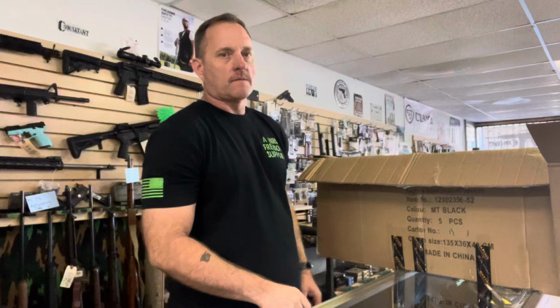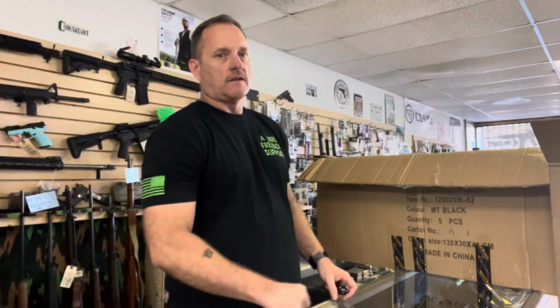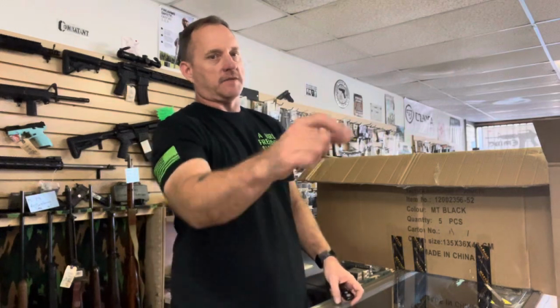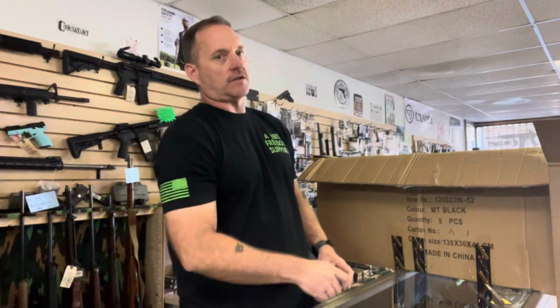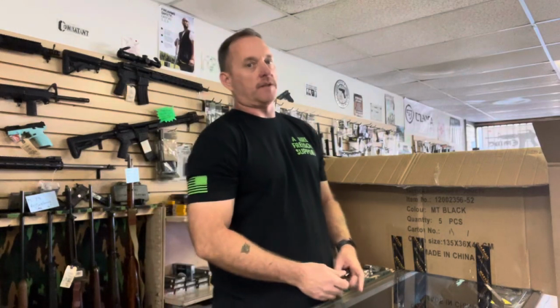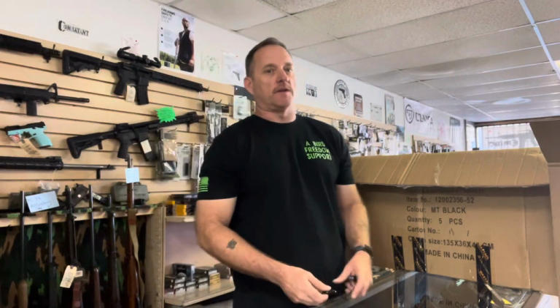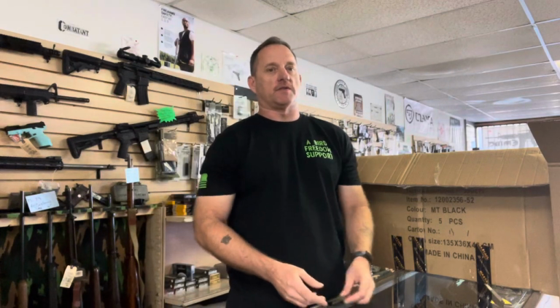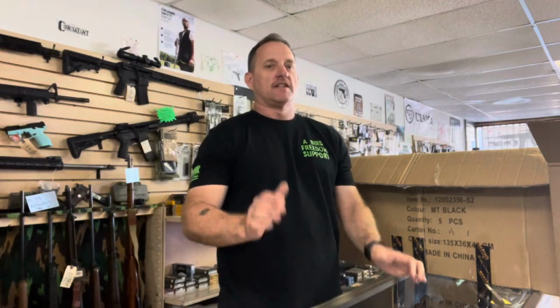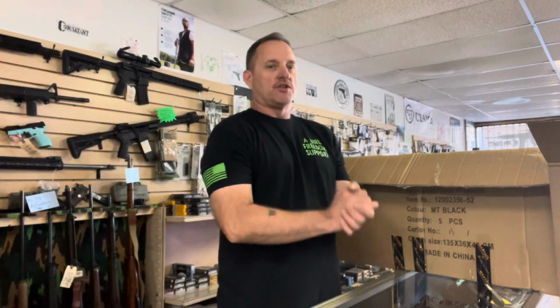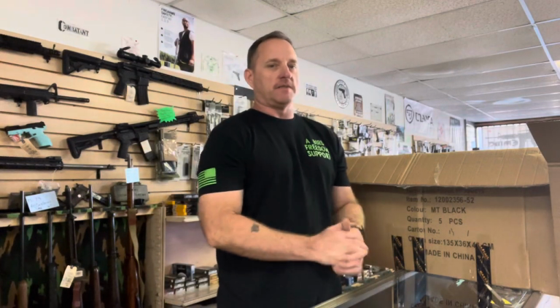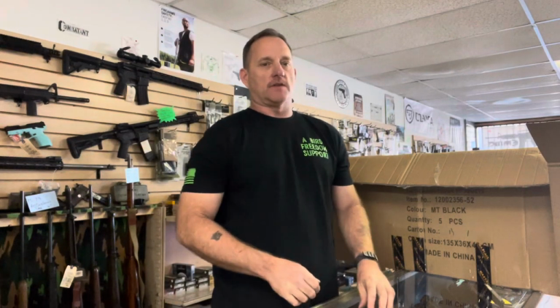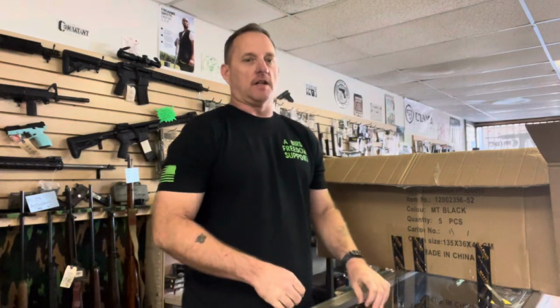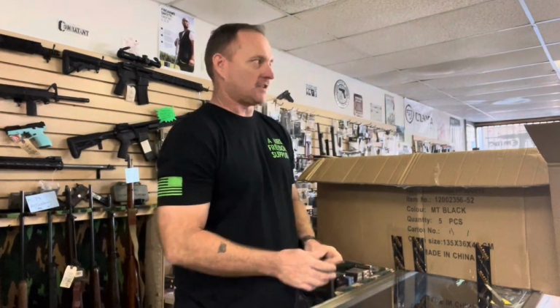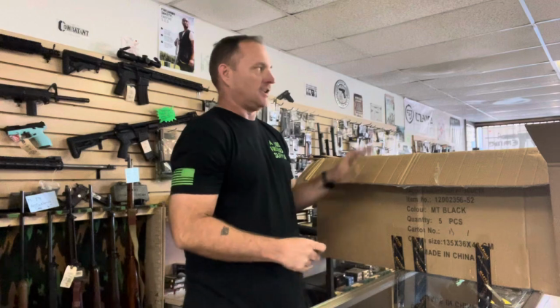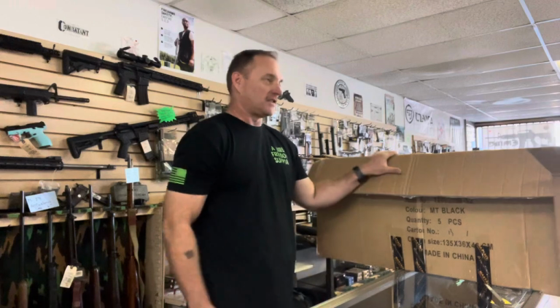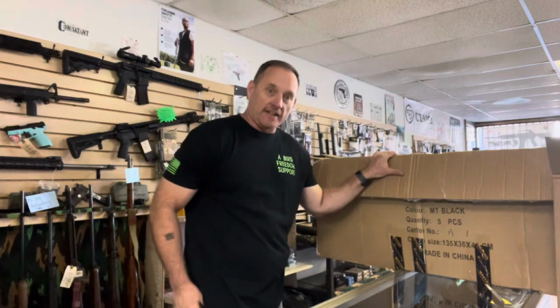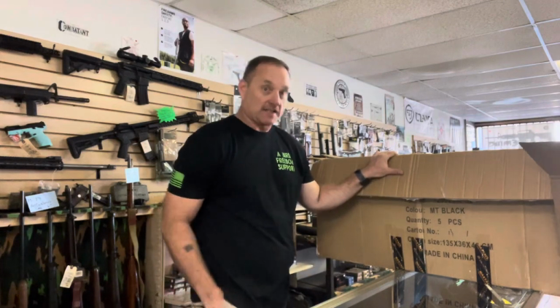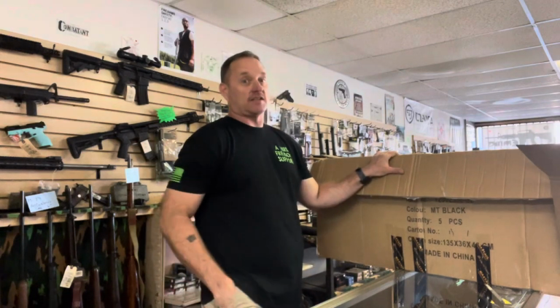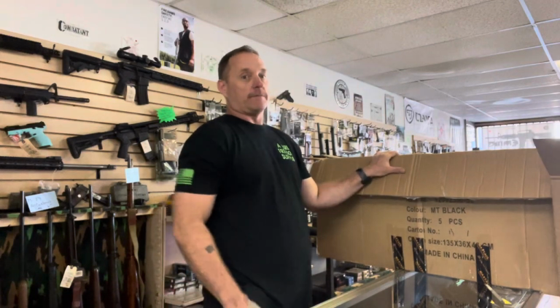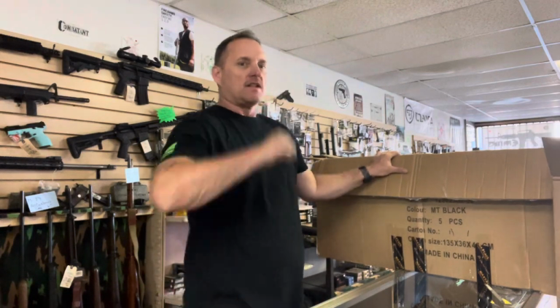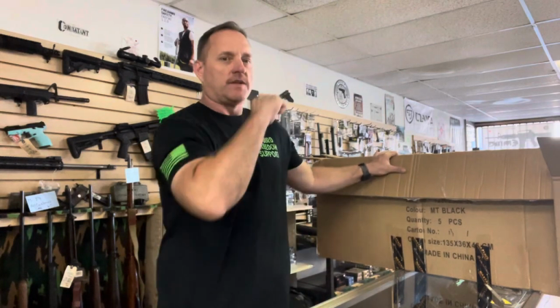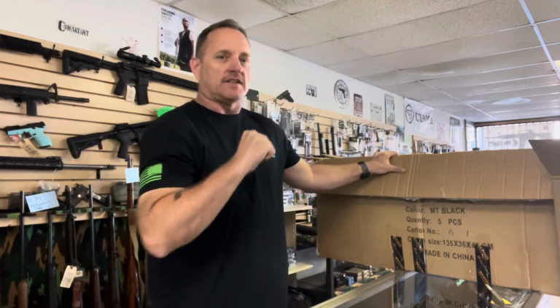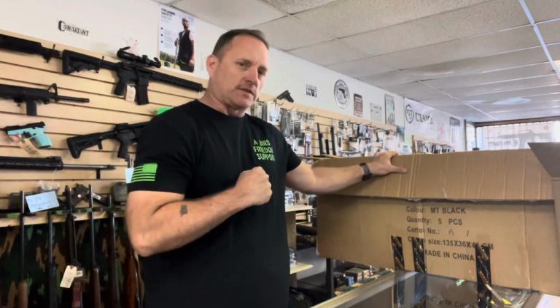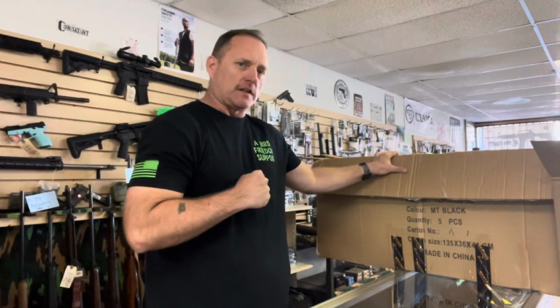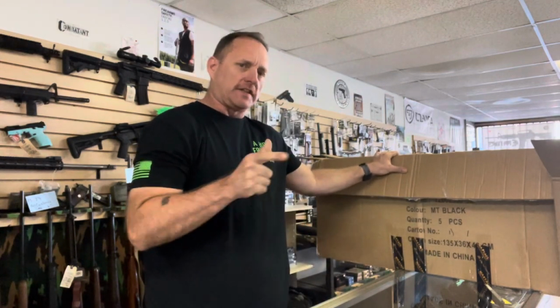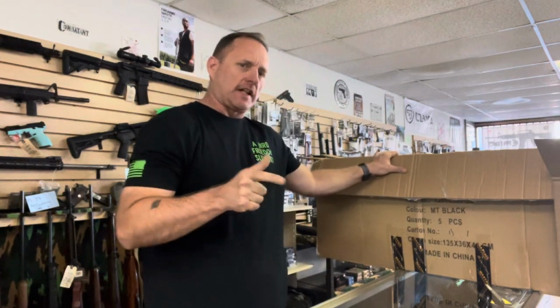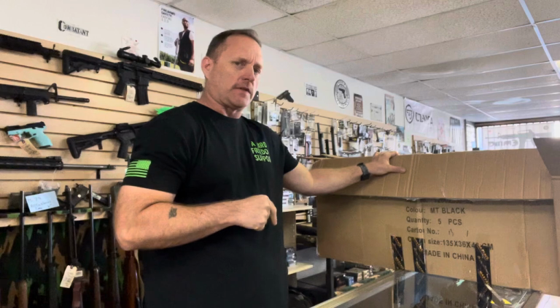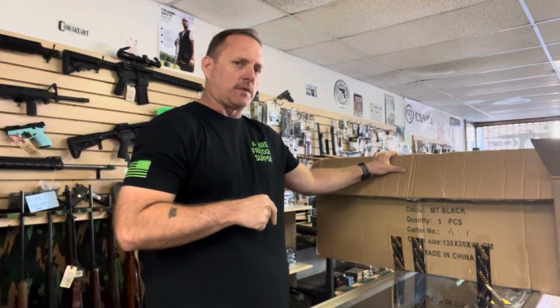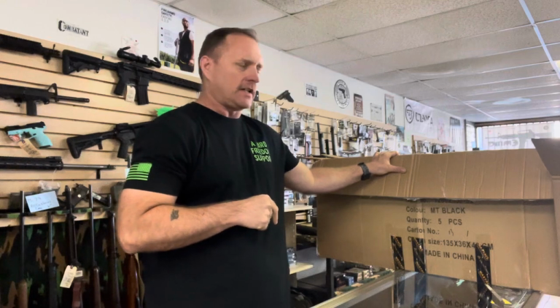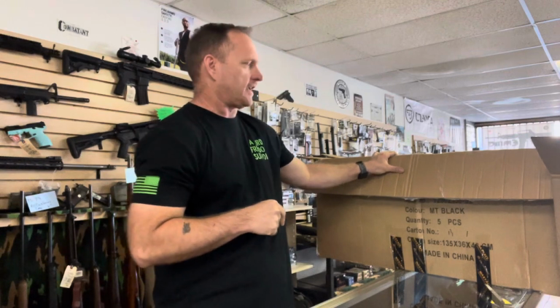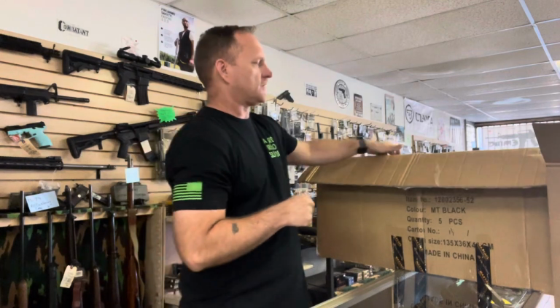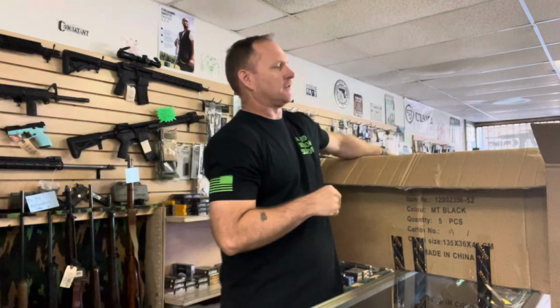Hey everybody, it's Art with A-Bird Freedom Support. Join me for a little unboxing of today's max tax delivery — the tactical gear available here at A-Bird Freedom Support in Lake Havasu City, Arizona.